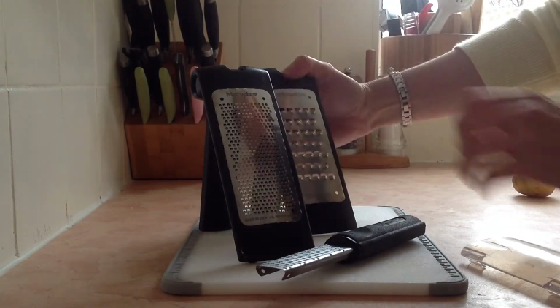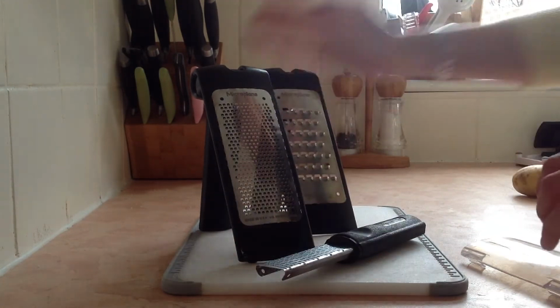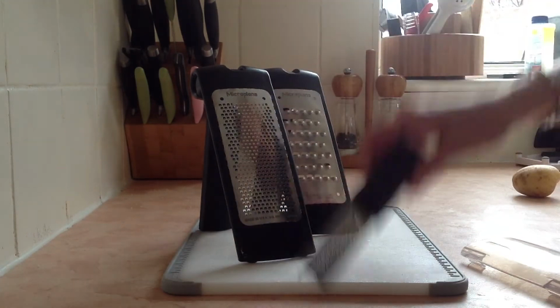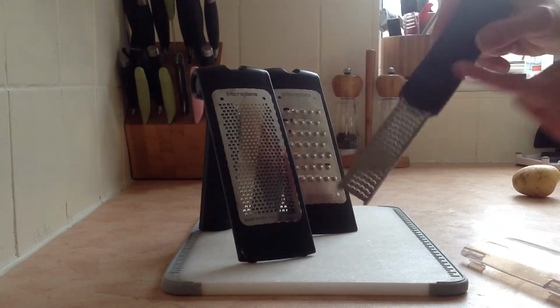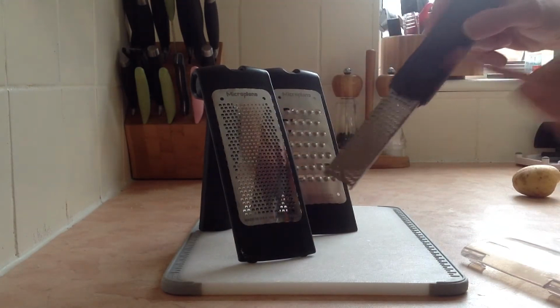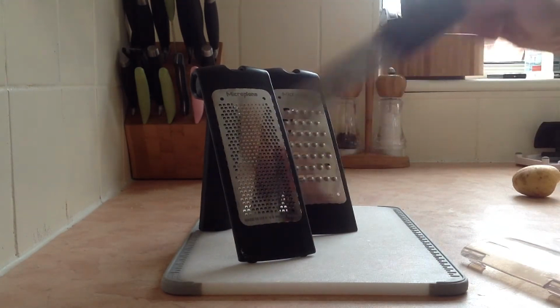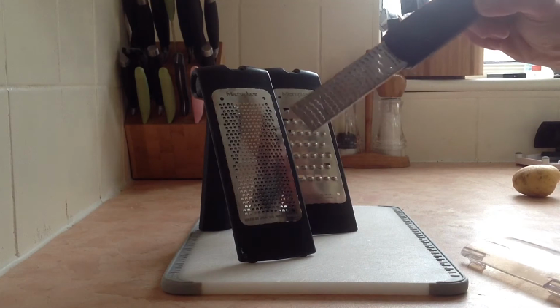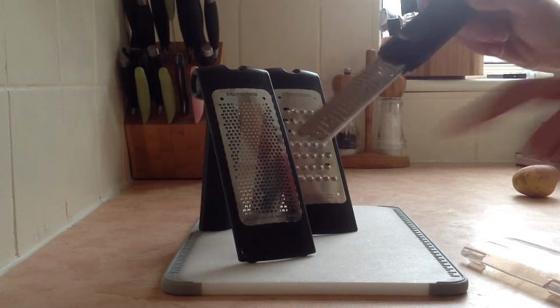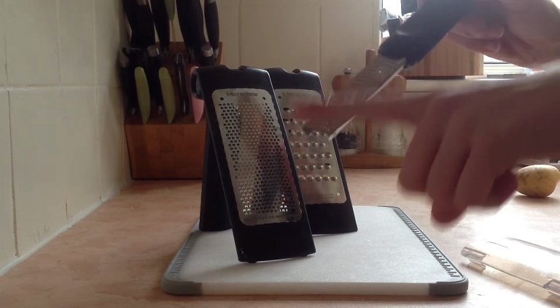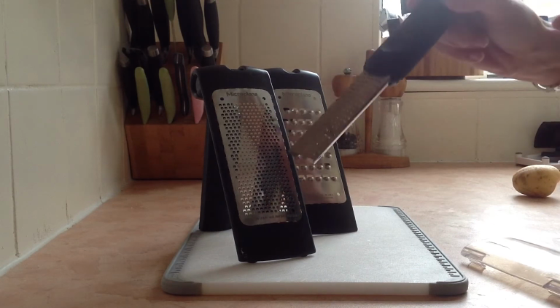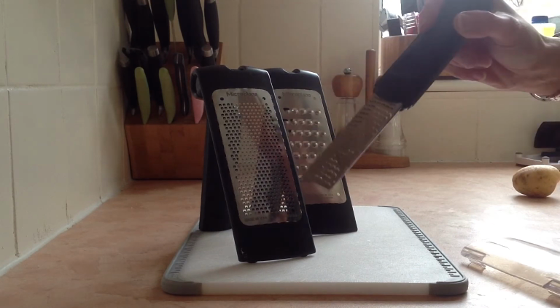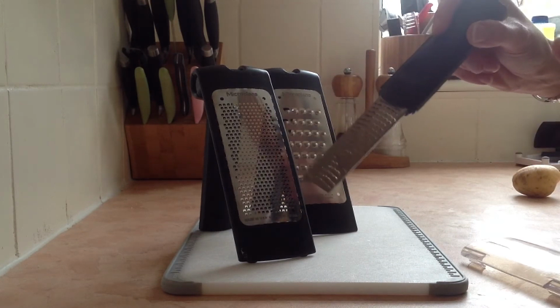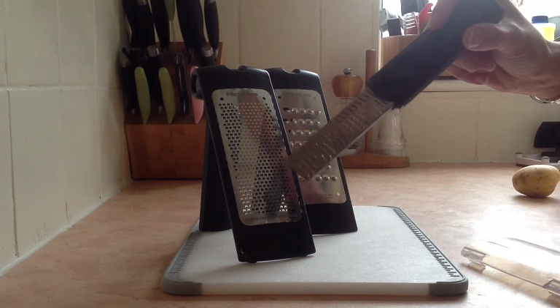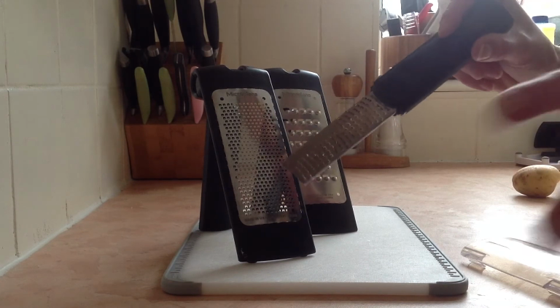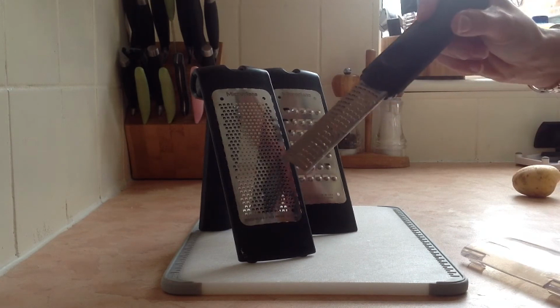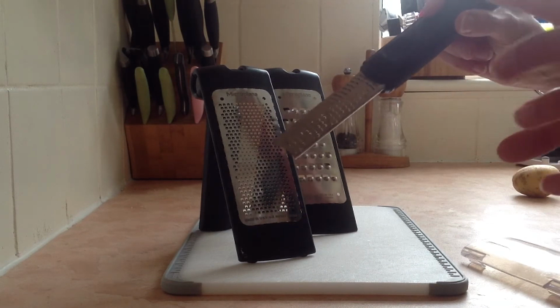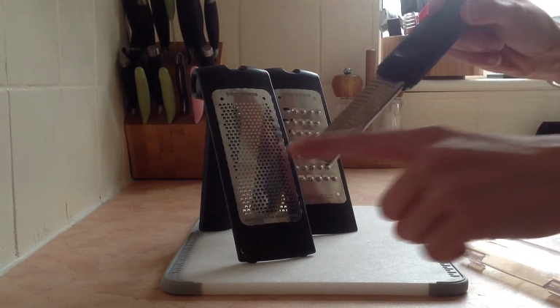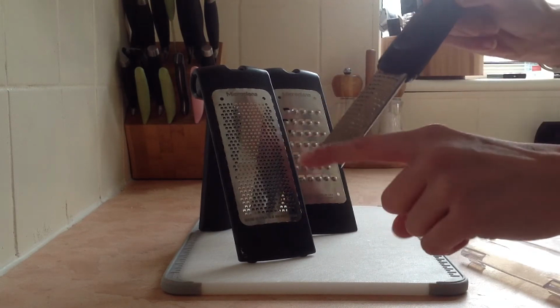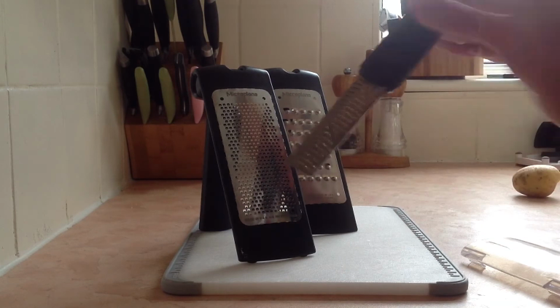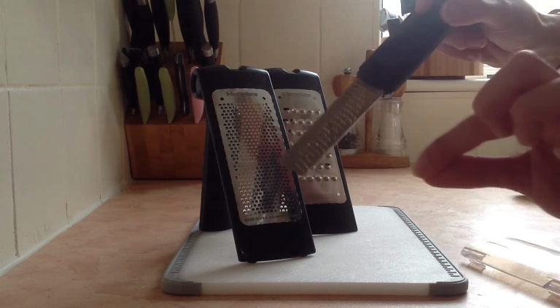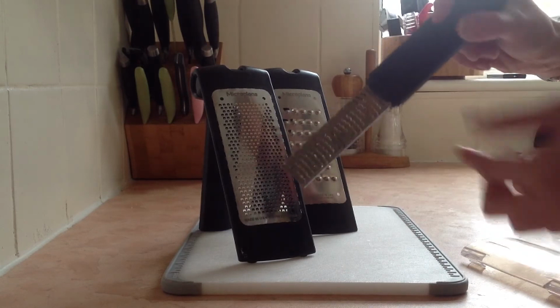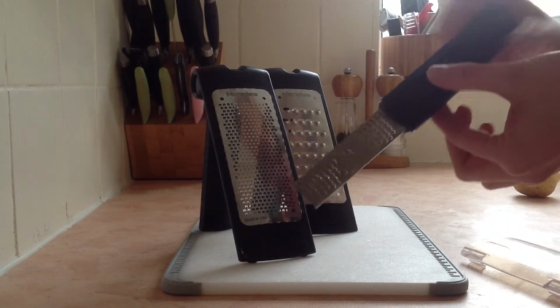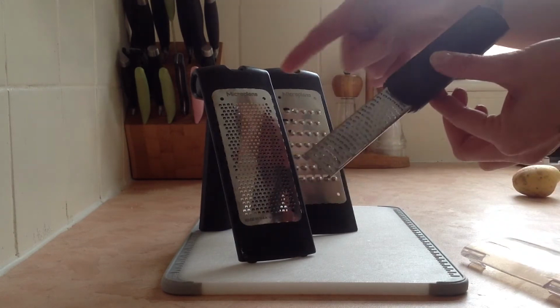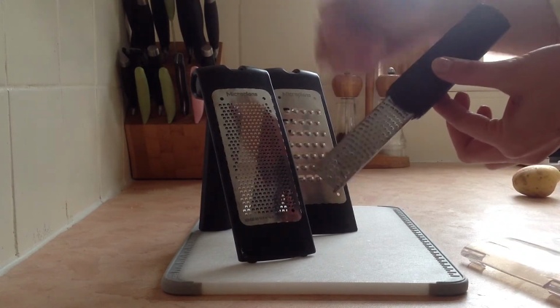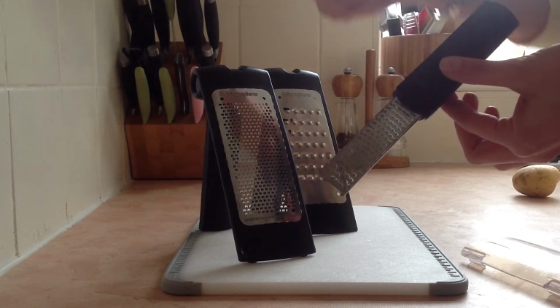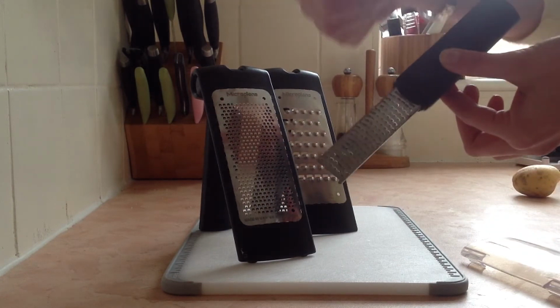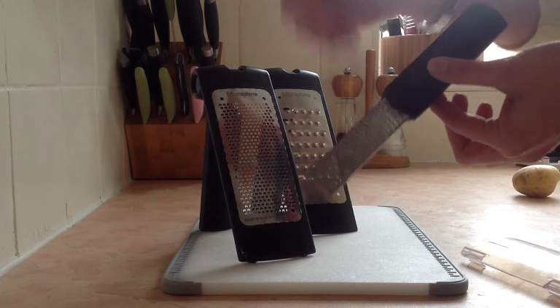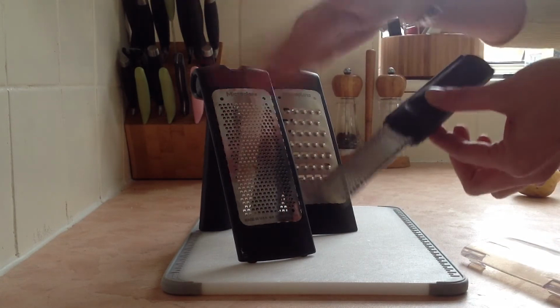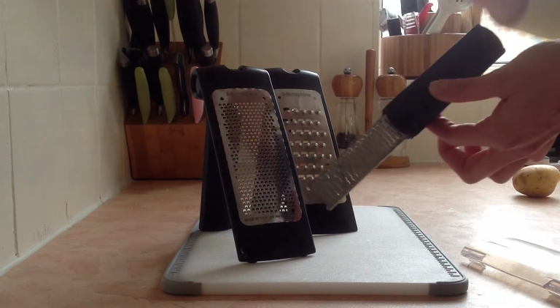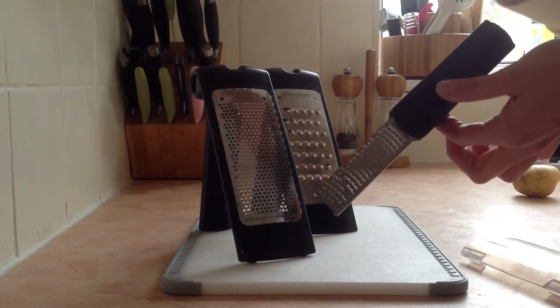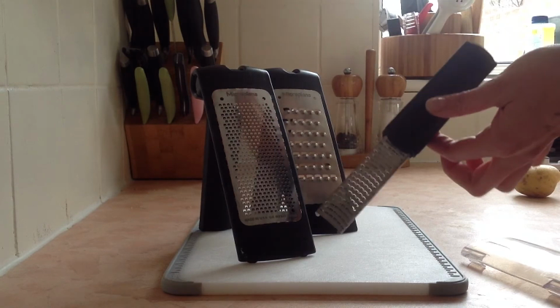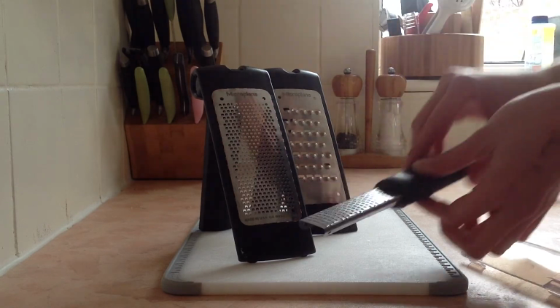We also have a little zester that is fabulous. If you work in an office and take a jacket potato to do in the microwave and just want a little block of cheese, this is brilliant for grating a small amount. Also great for zesting lemons, limes, oranges, and nutmeg — just perfect.